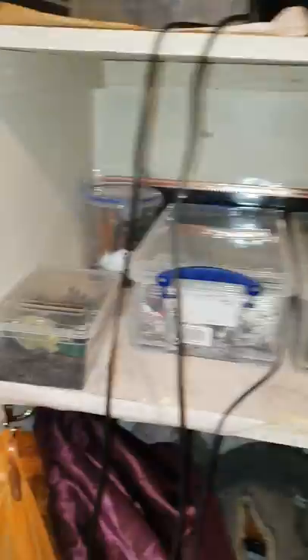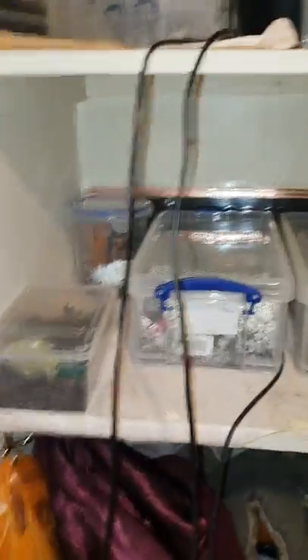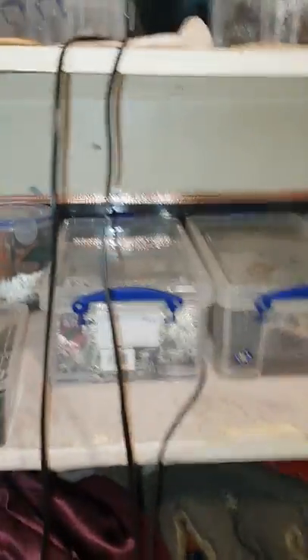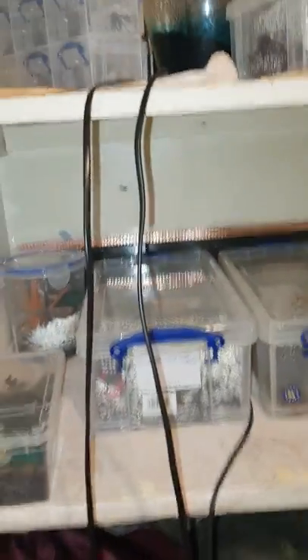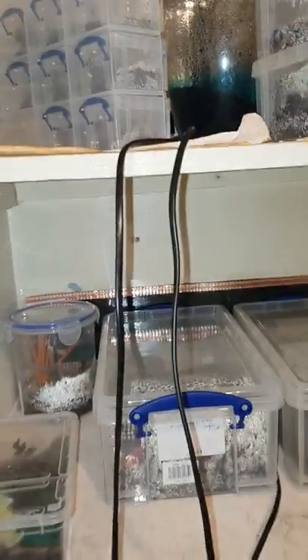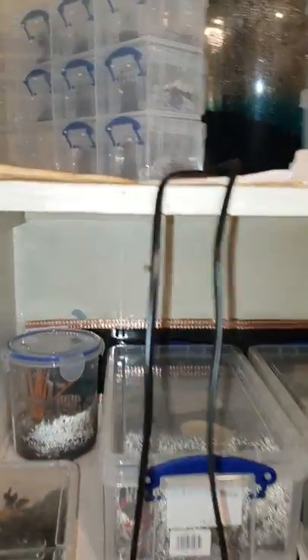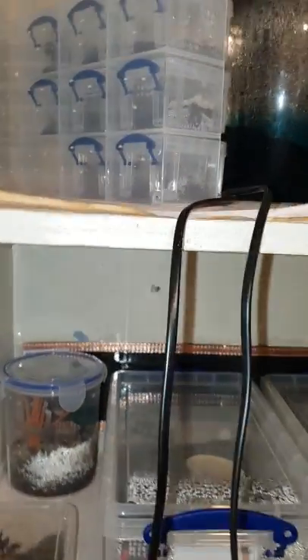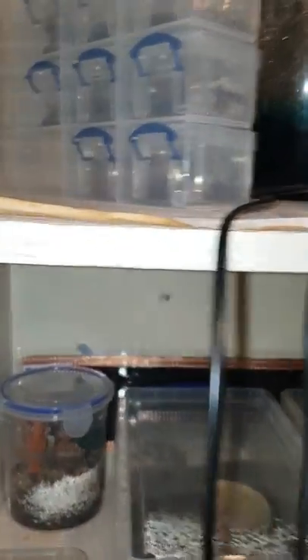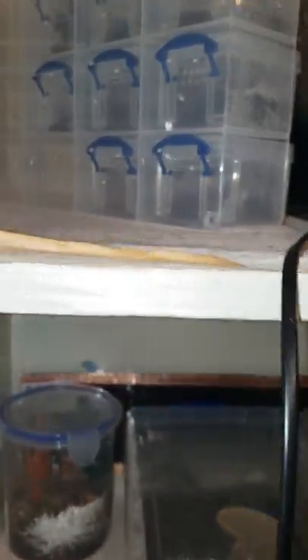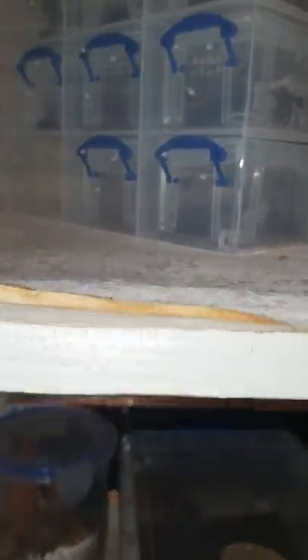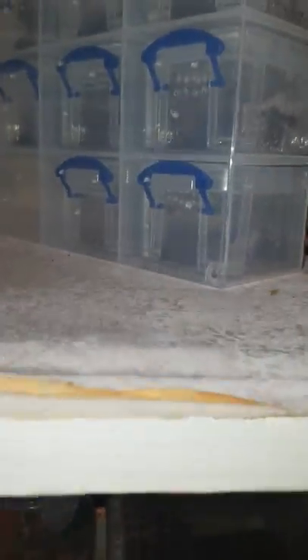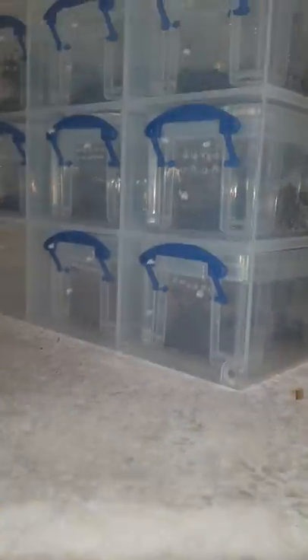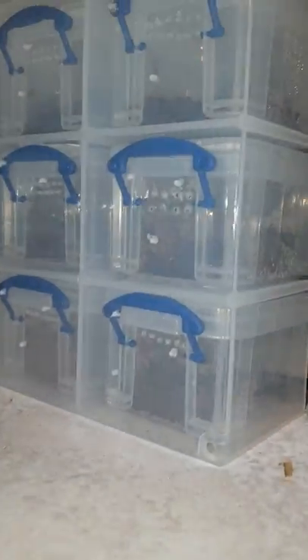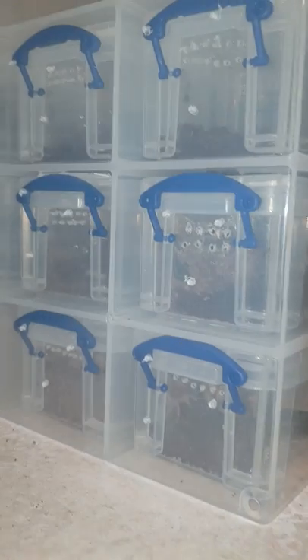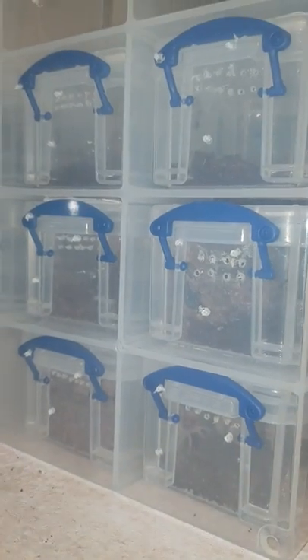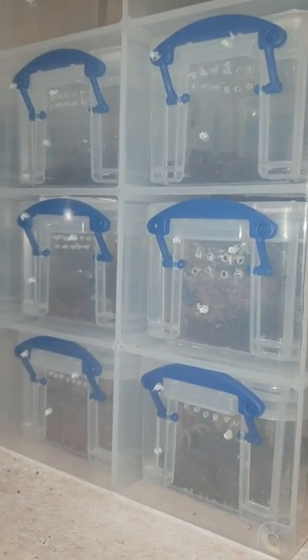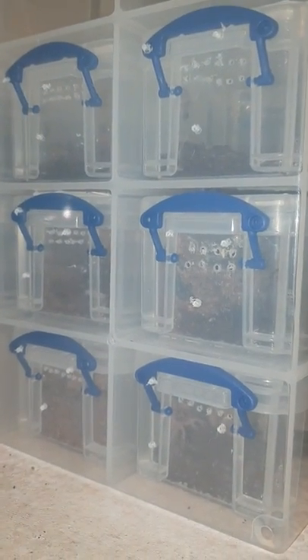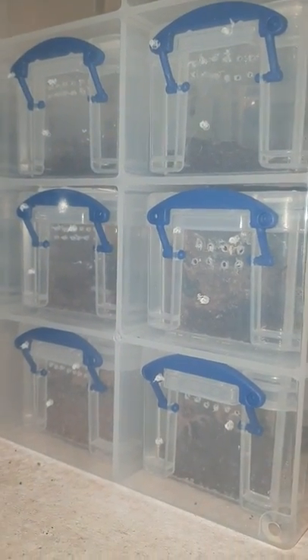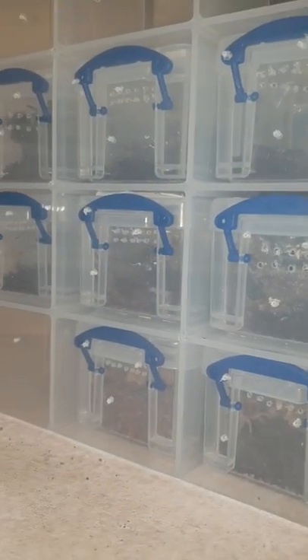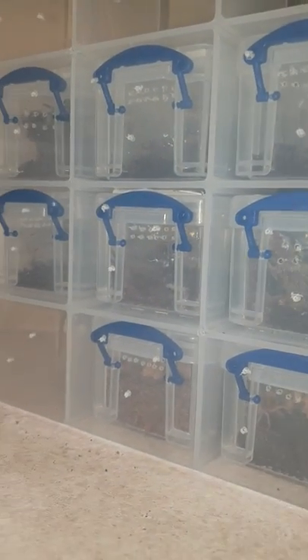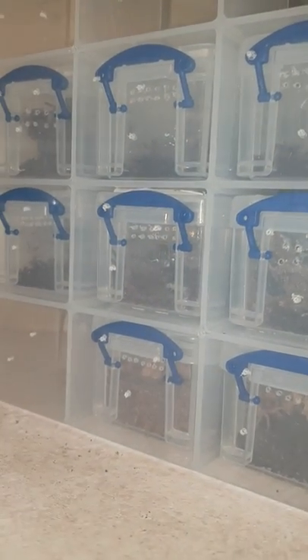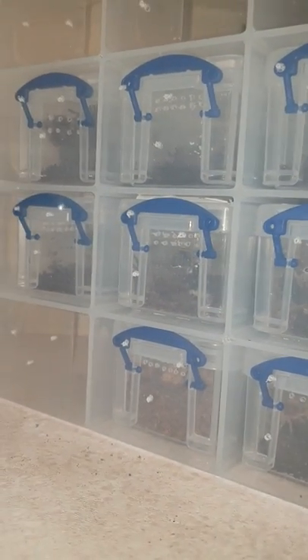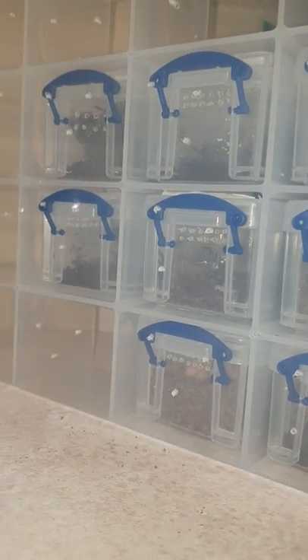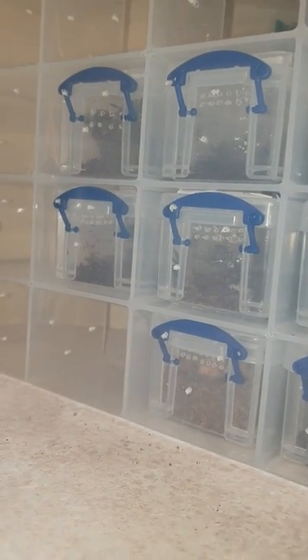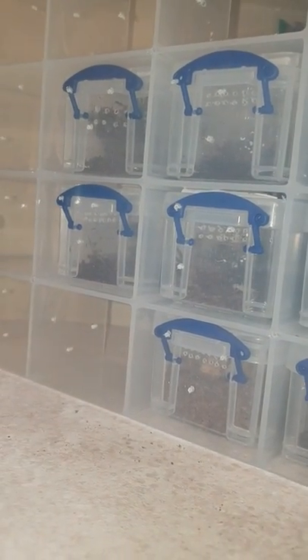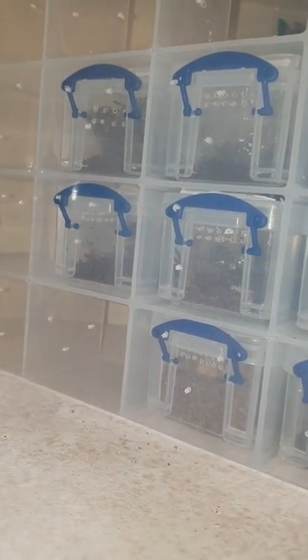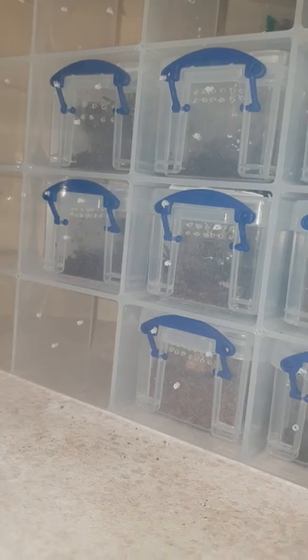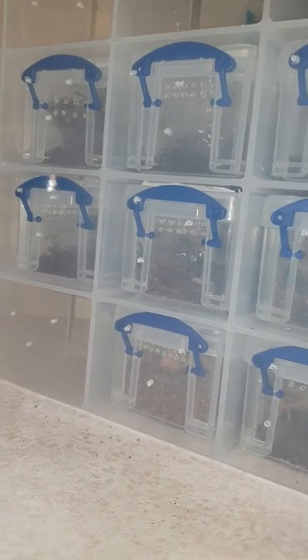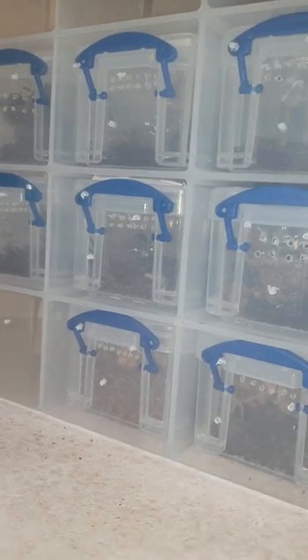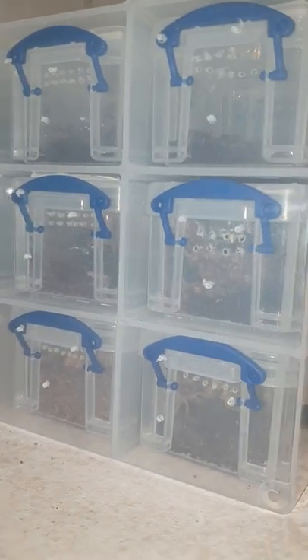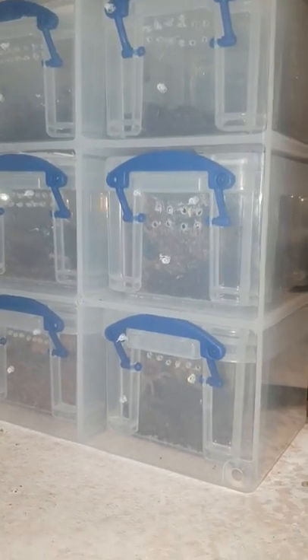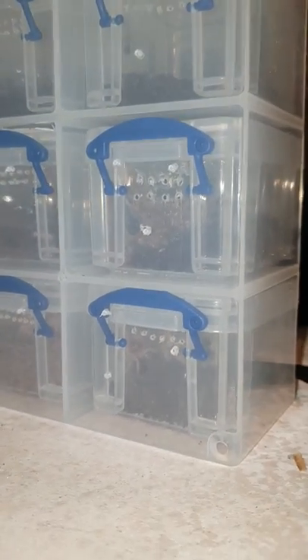Hiya, just showing you something here. These little babies — I don't know if you can see through all of this, but when I disturb them they move.